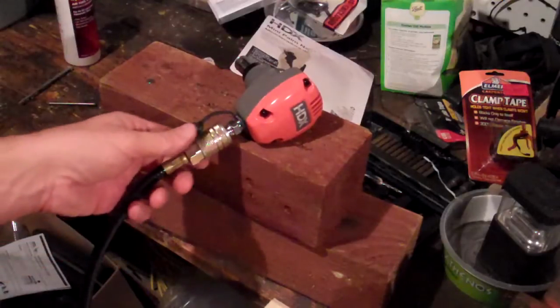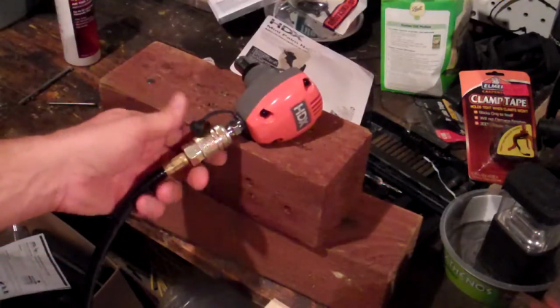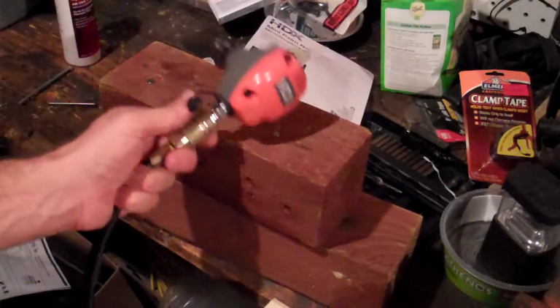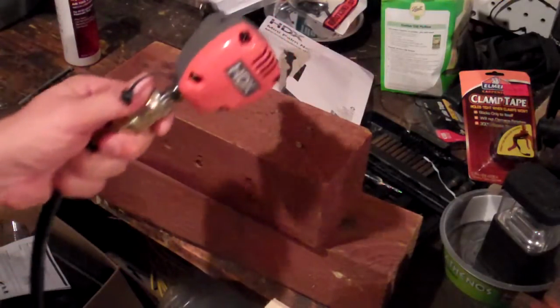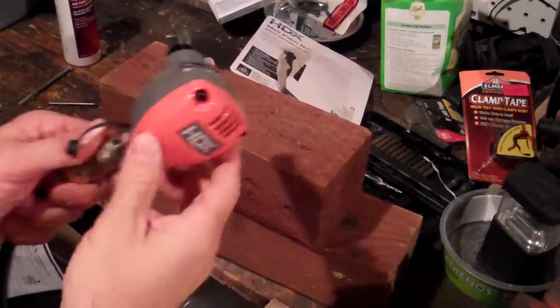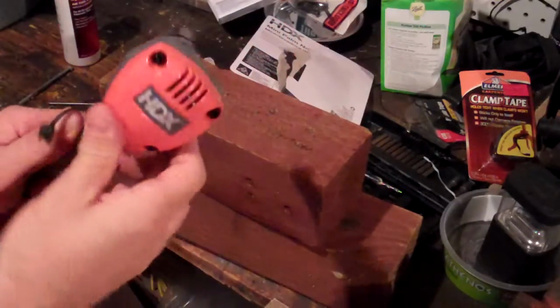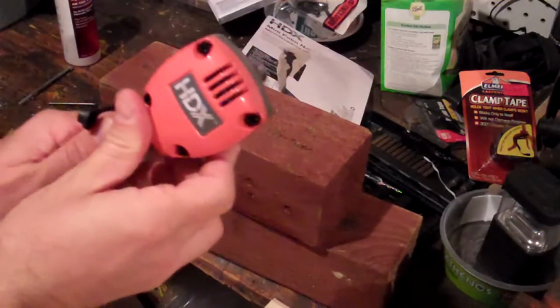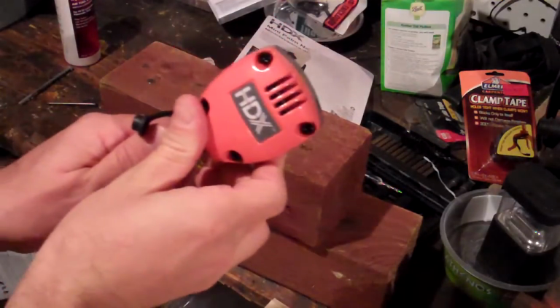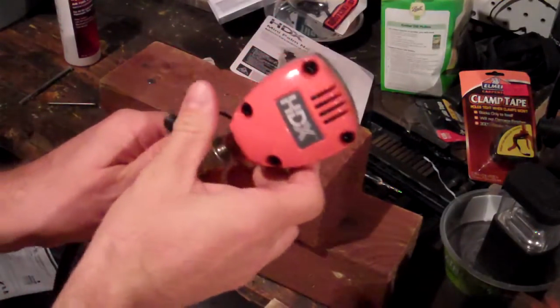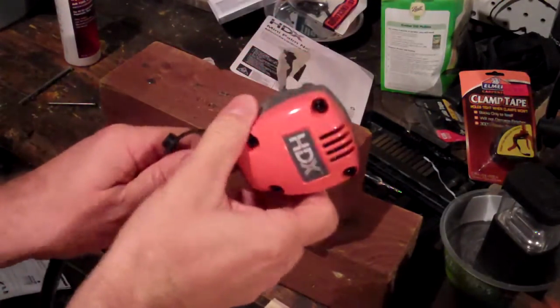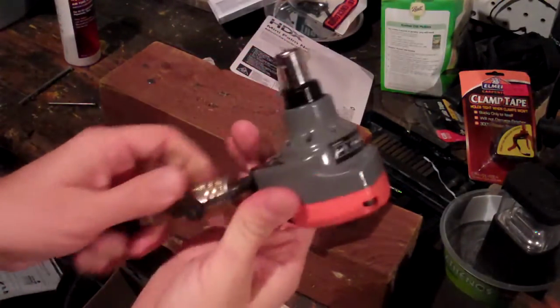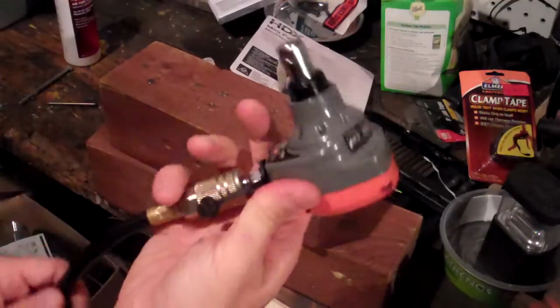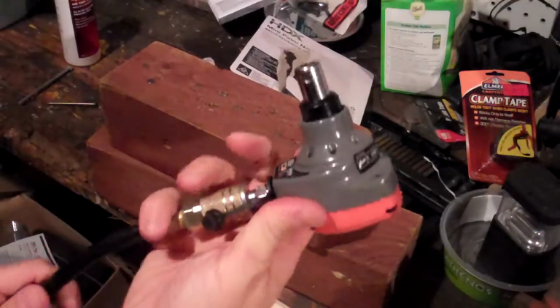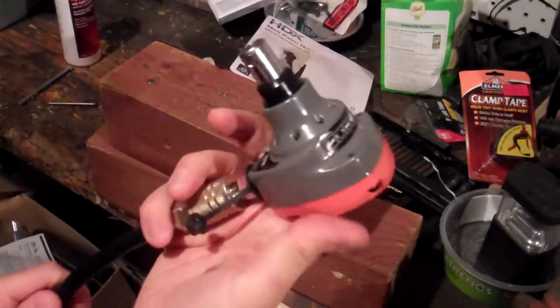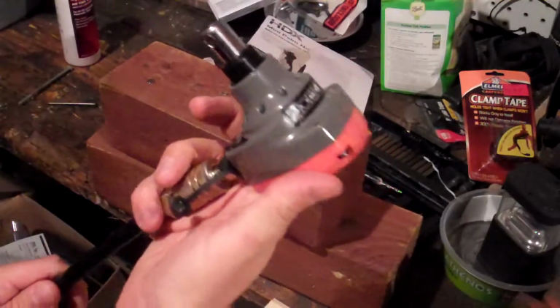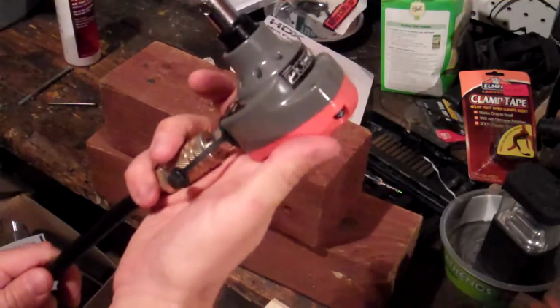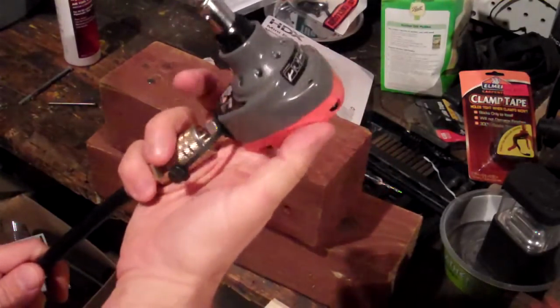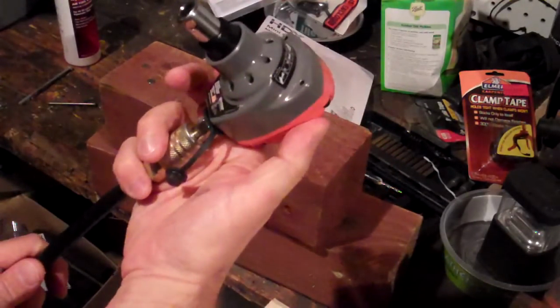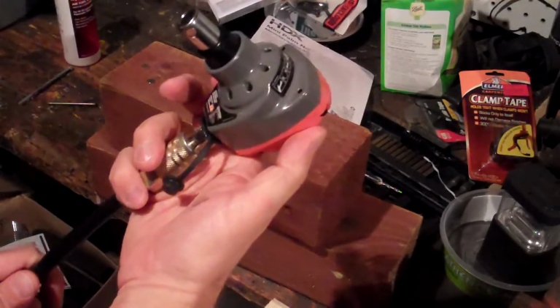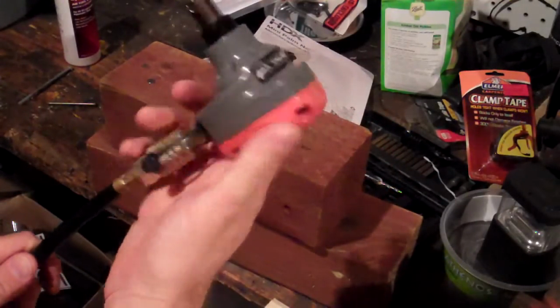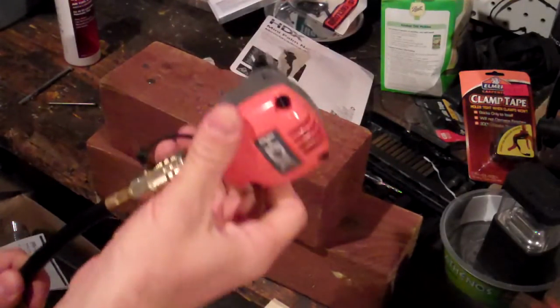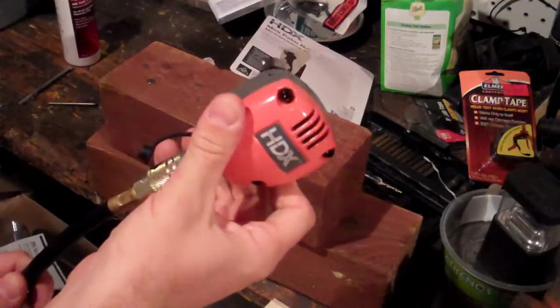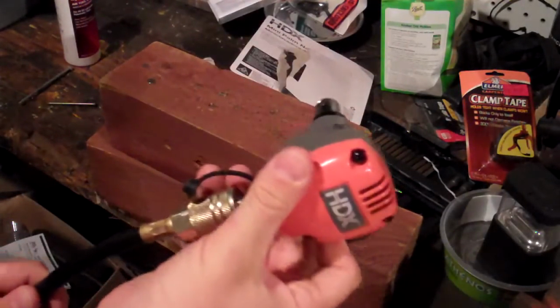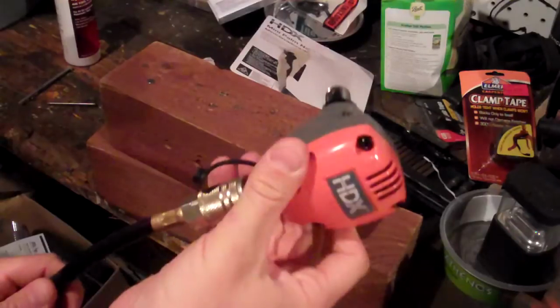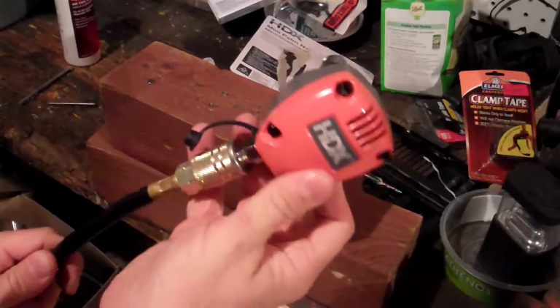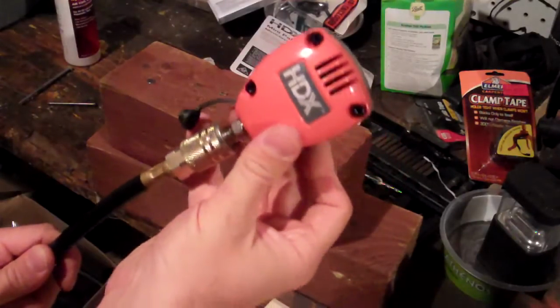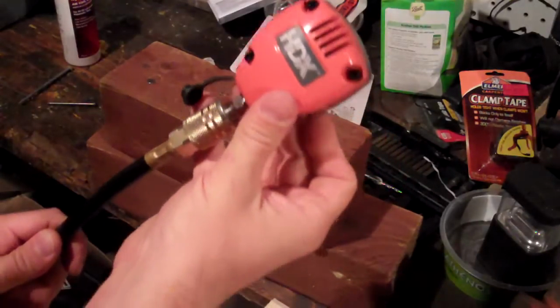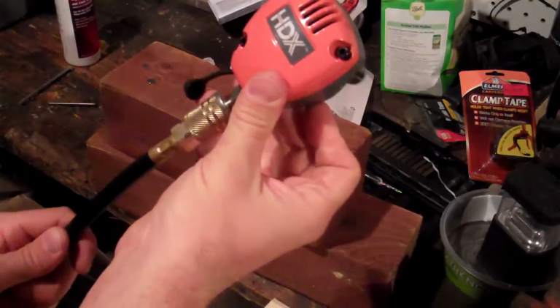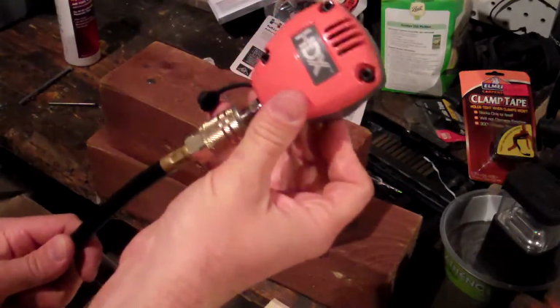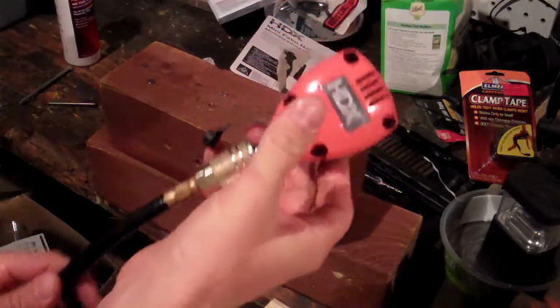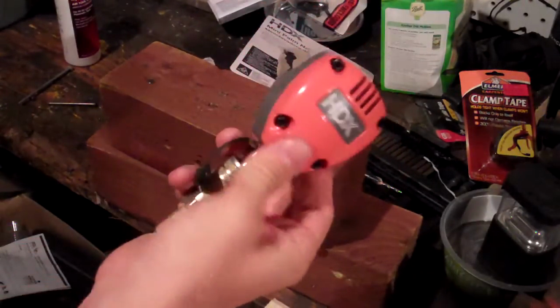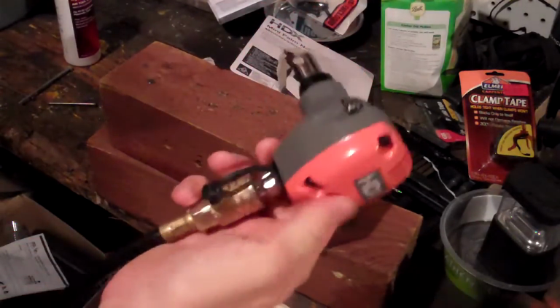This is a video review of the HDX Mini Palm Nailer. It's on sale at Home Depot this week, so I decided to pick one up for $15. It's about as cheap as you're going to get a nail nailer, and I'll show you some of its strengths and limitations right now.